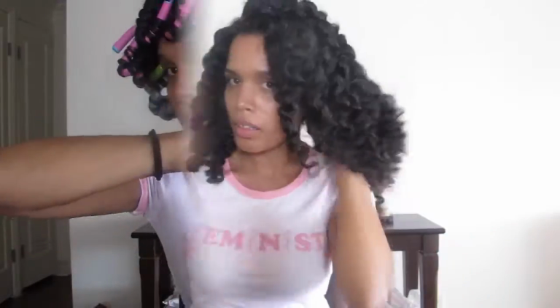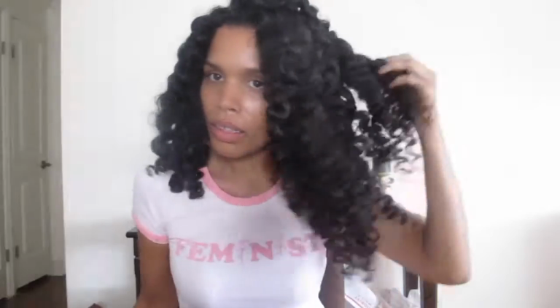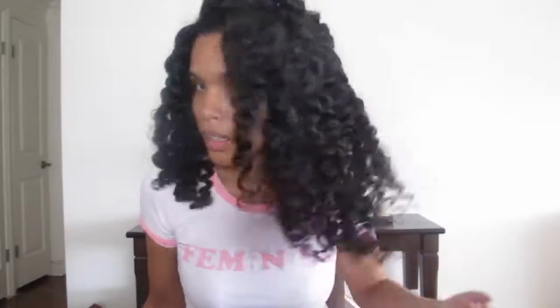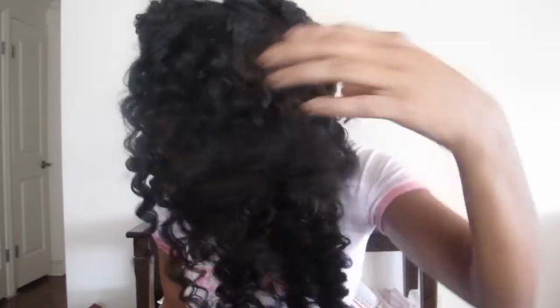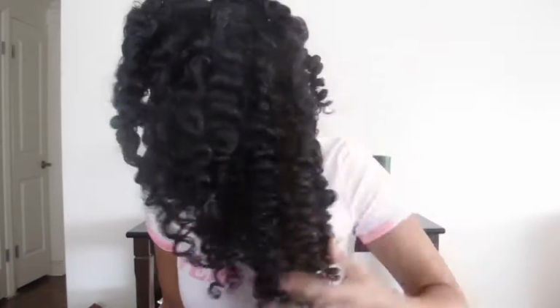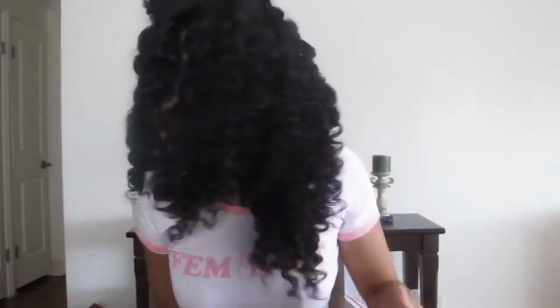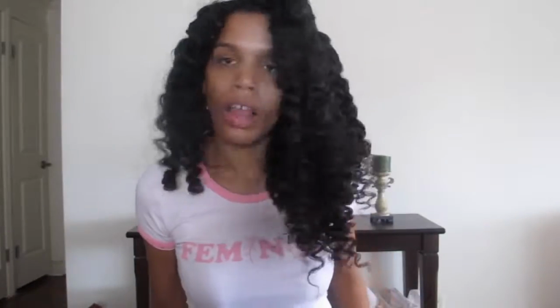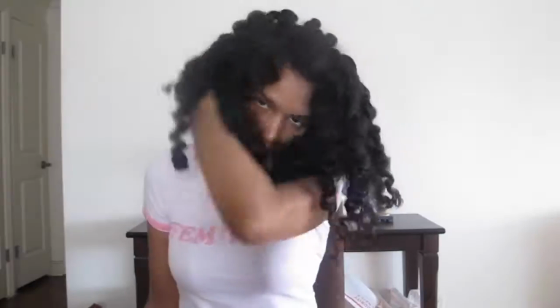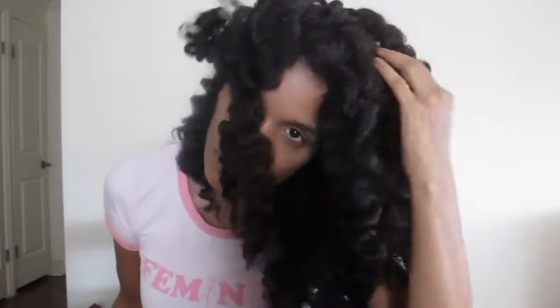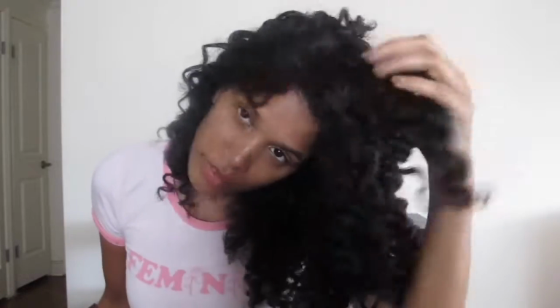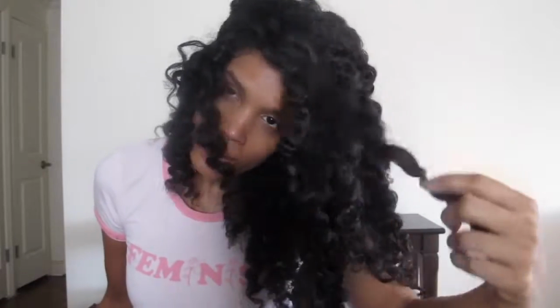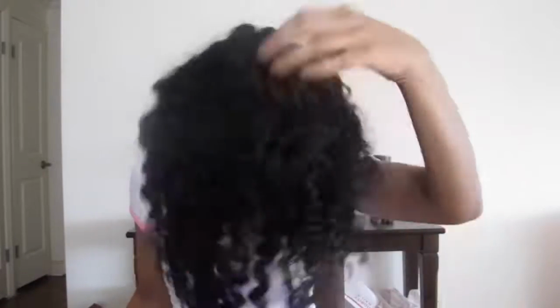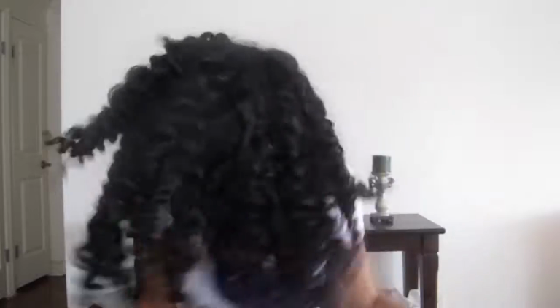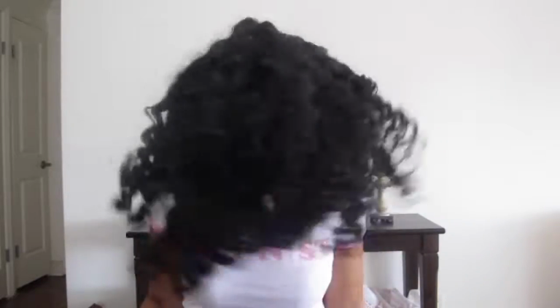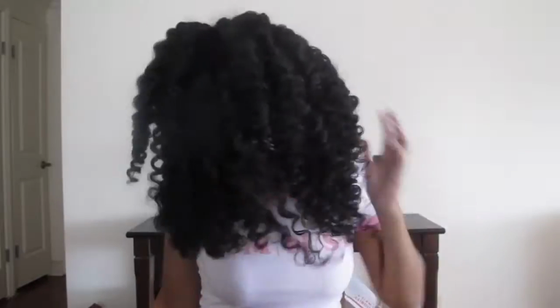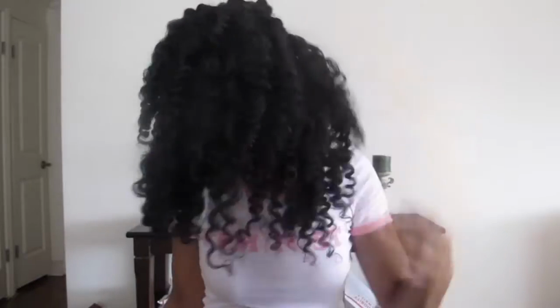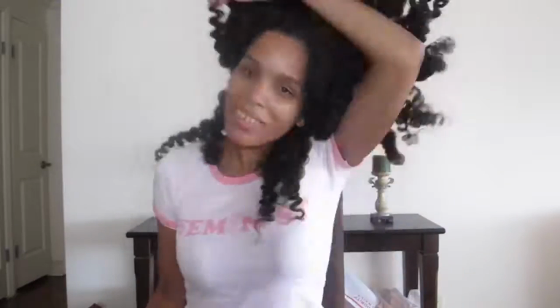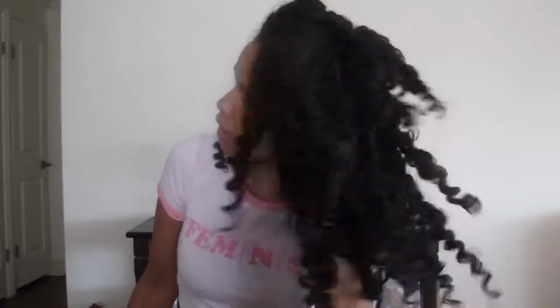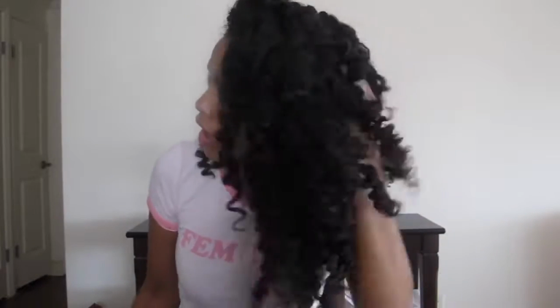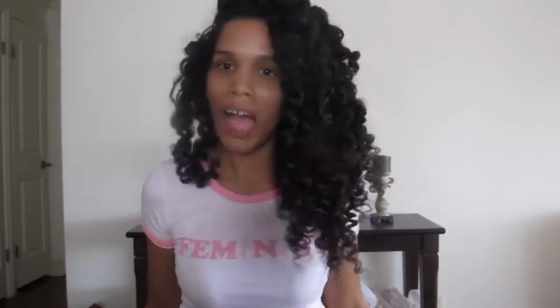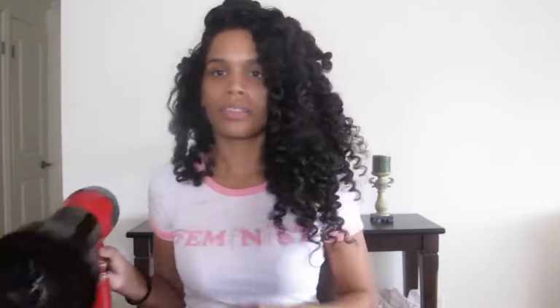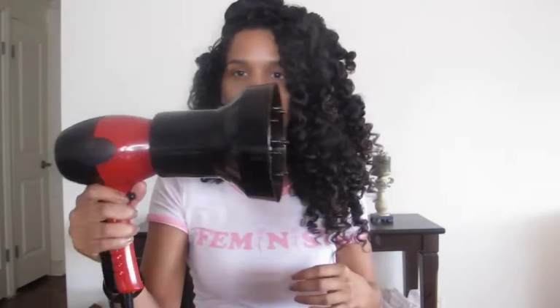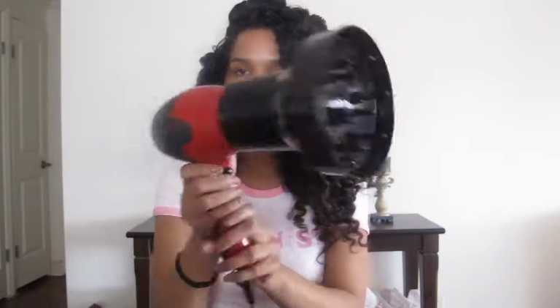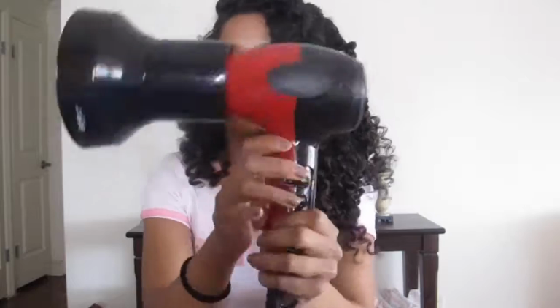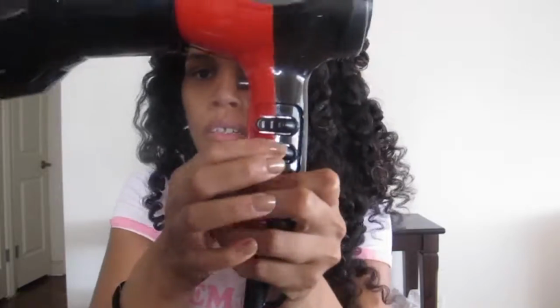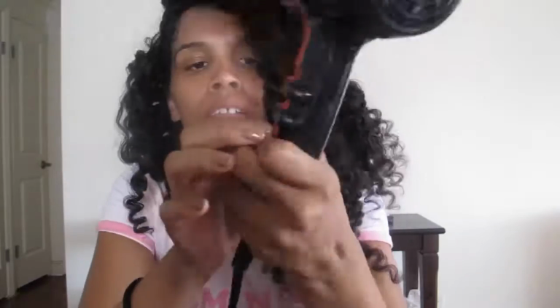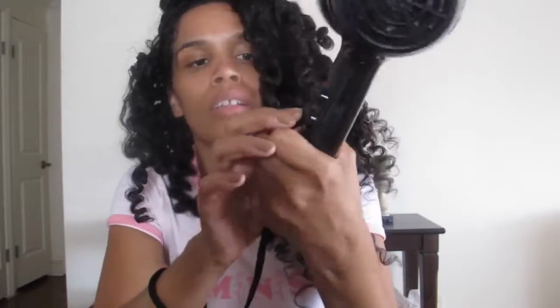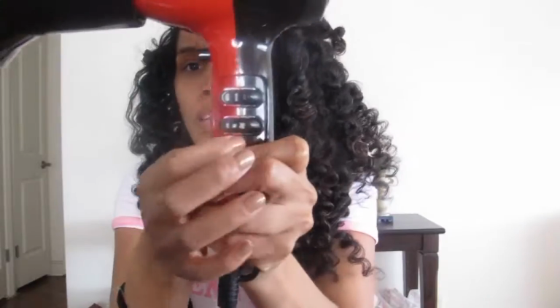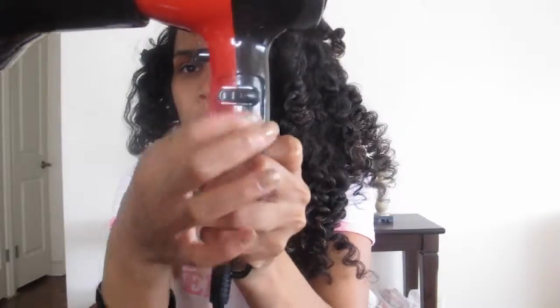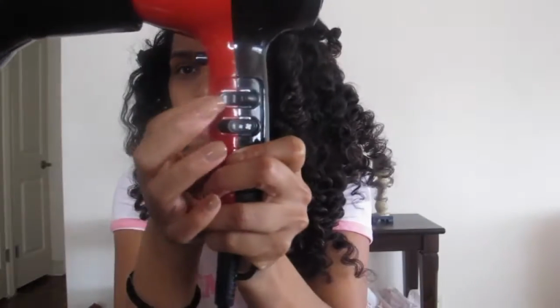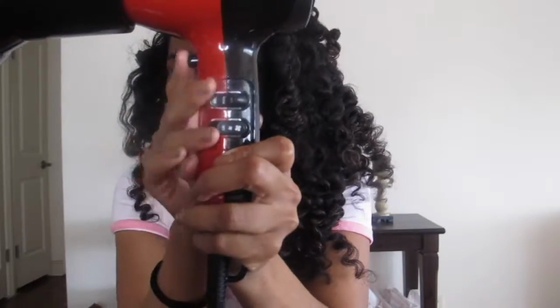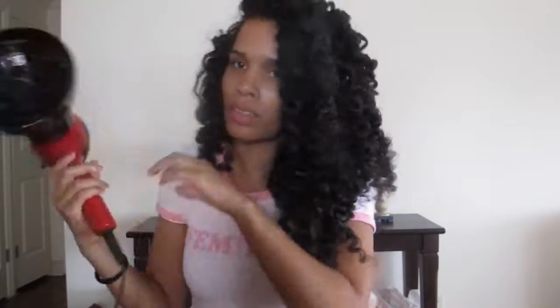Alright guys, so even after 7 hours of these being on my head, my hair is not completely dry. I'm going to take my blow dryer and put it on high but the setting will be cool.